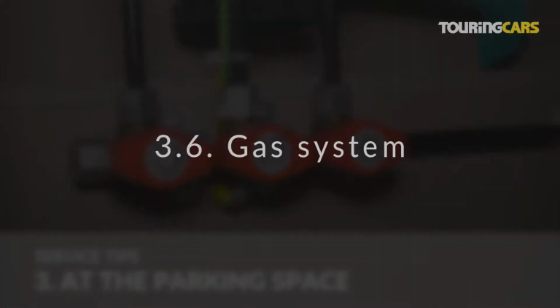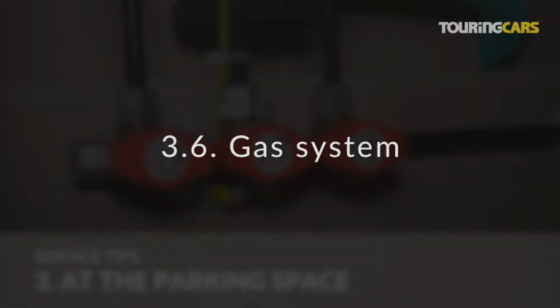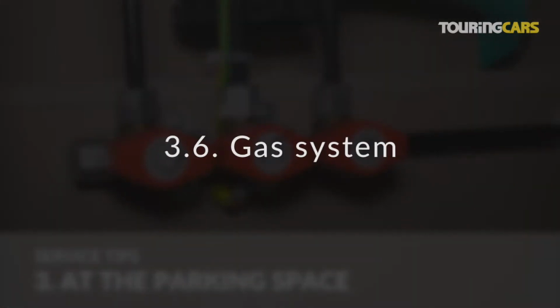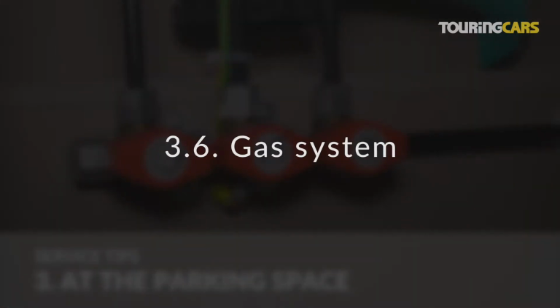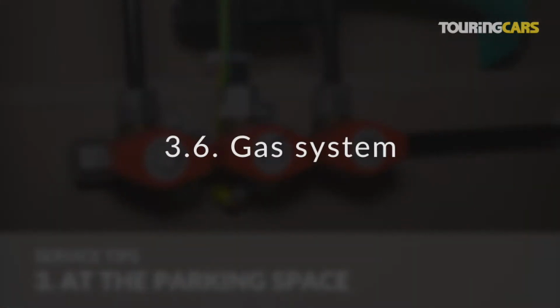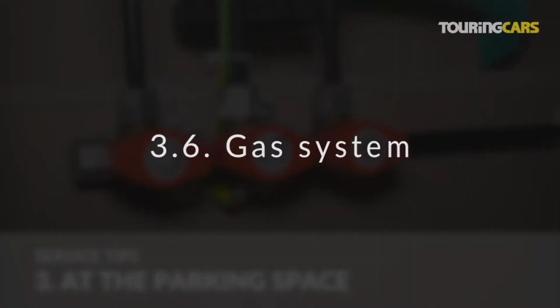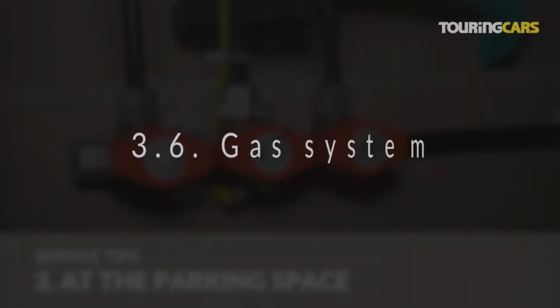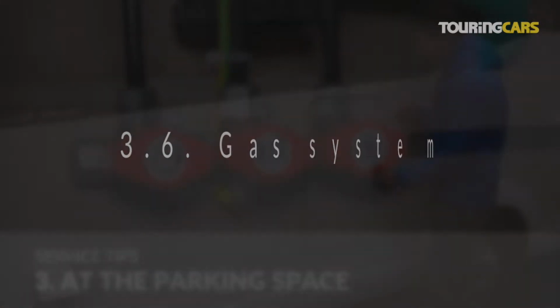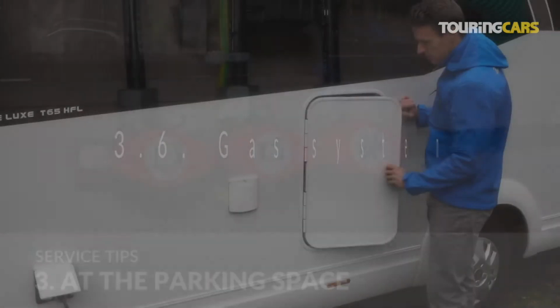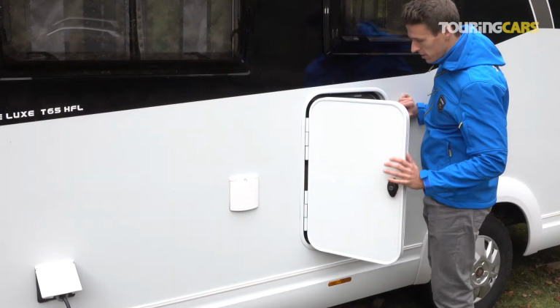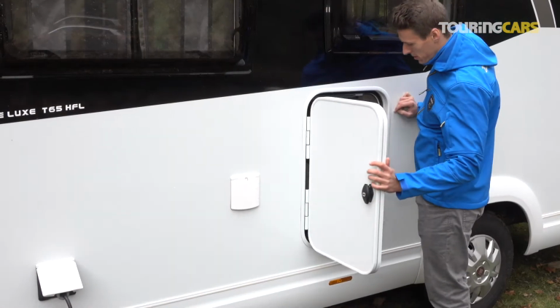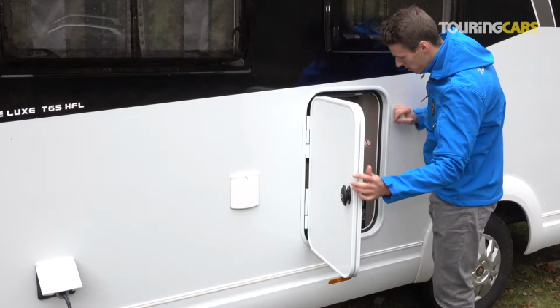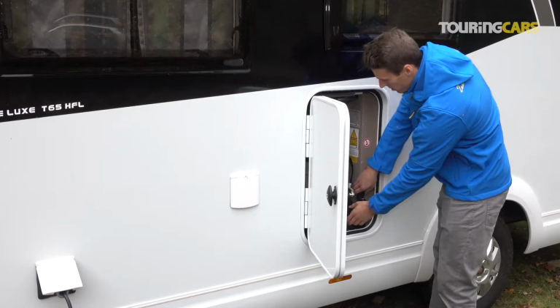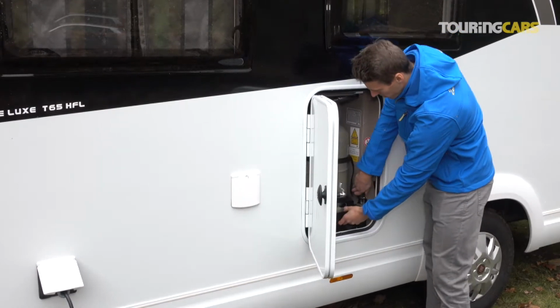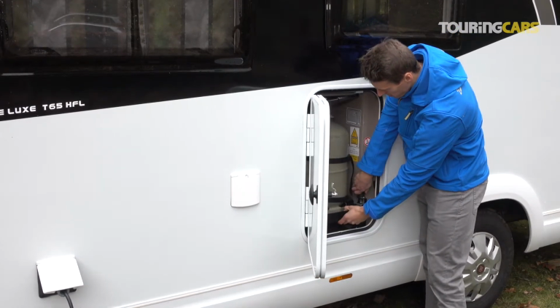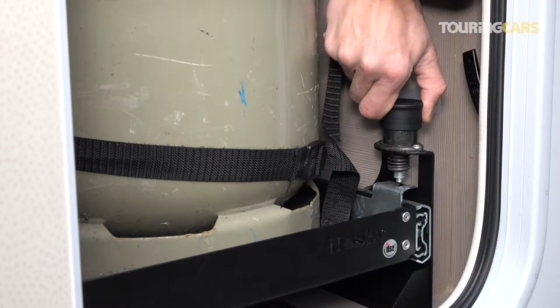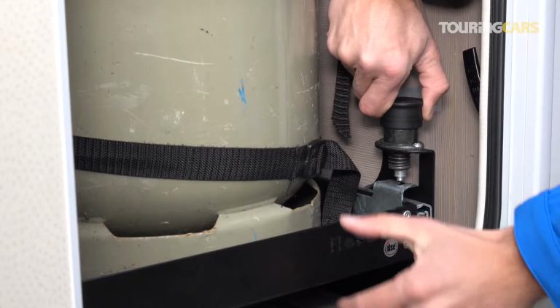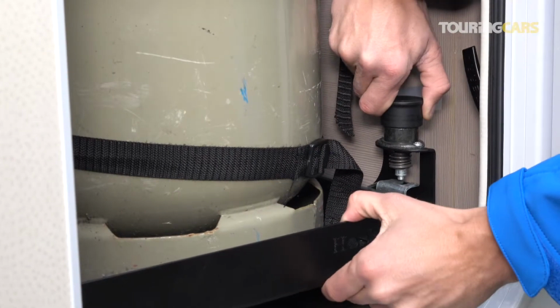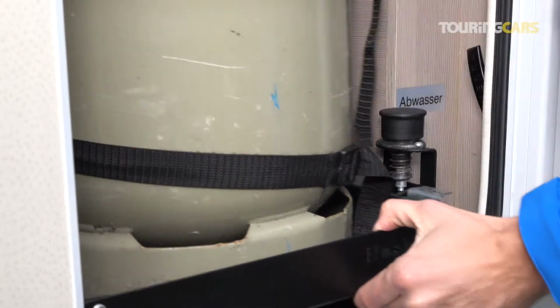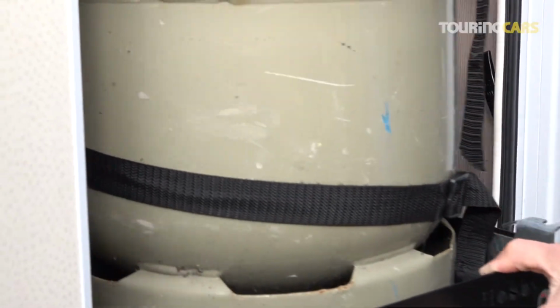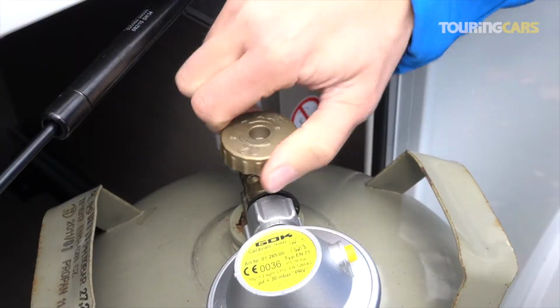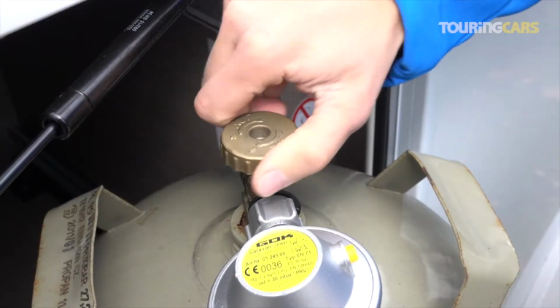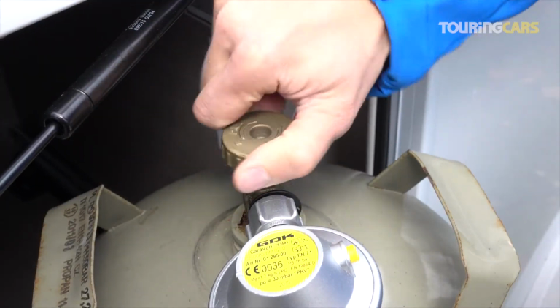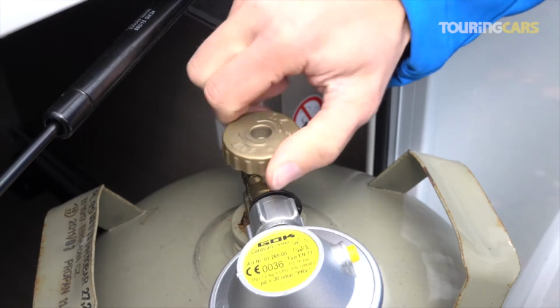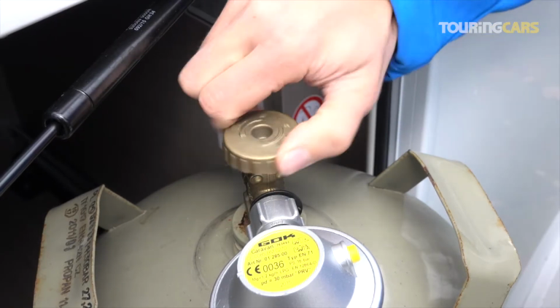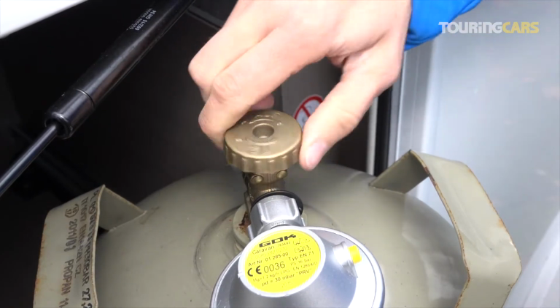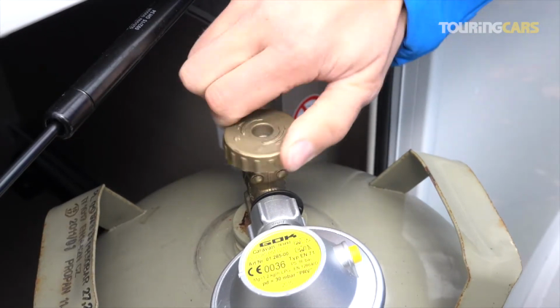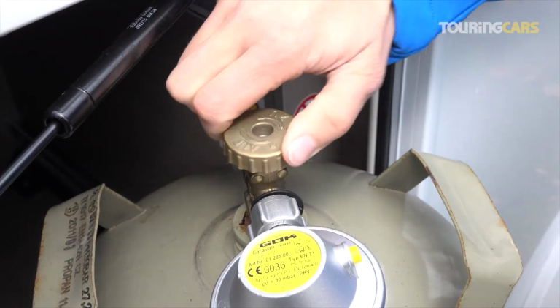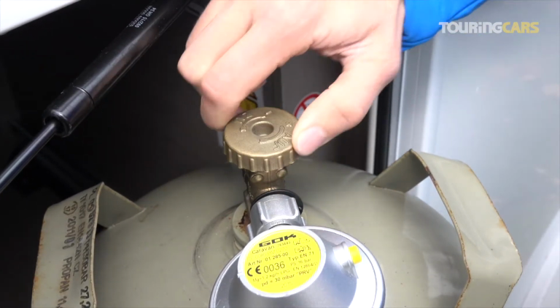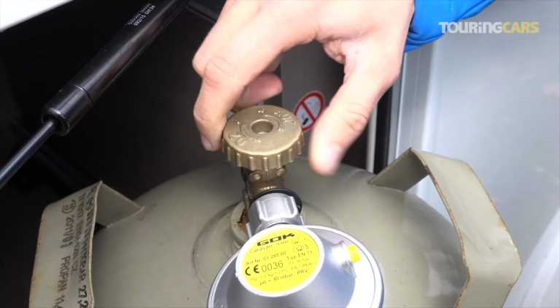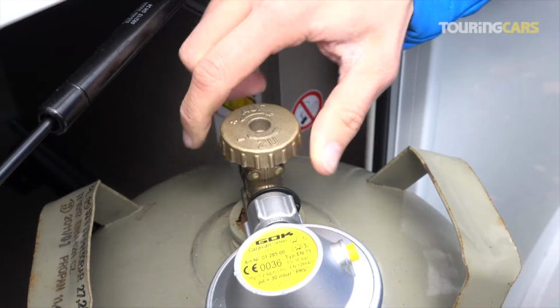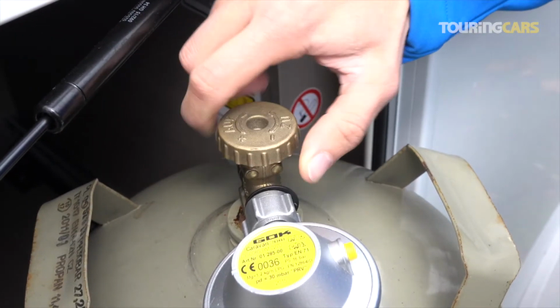Gas system. The gas bottles are in the gas bottle box. It is accessible from outside. Open the connected gas bottle to ensure gas supply to the entire system.